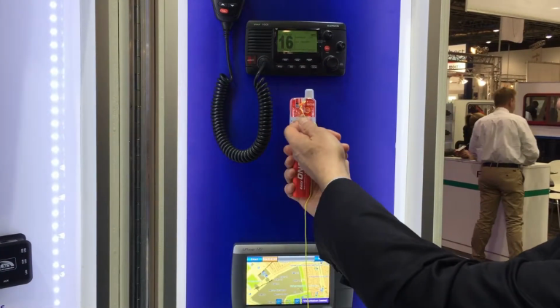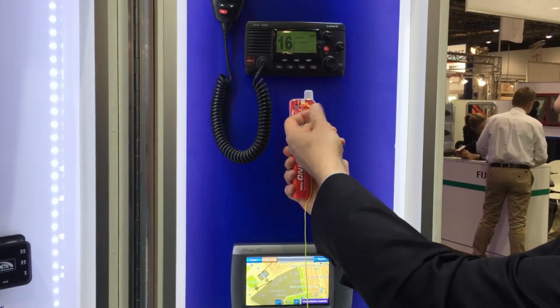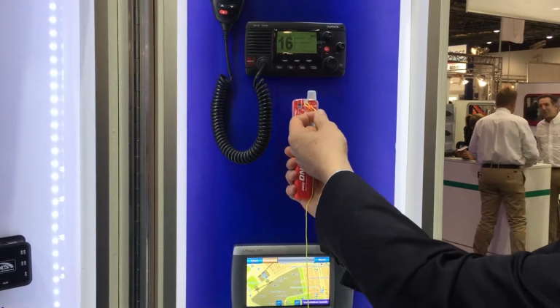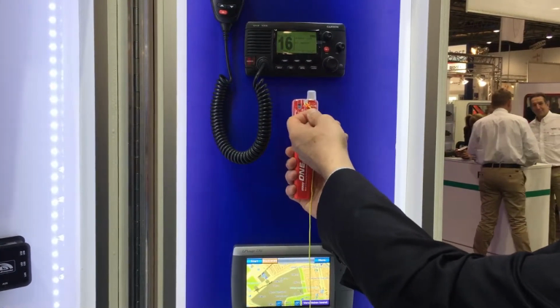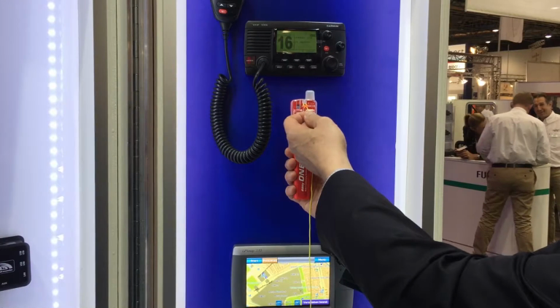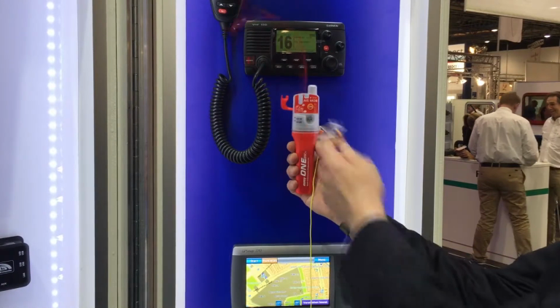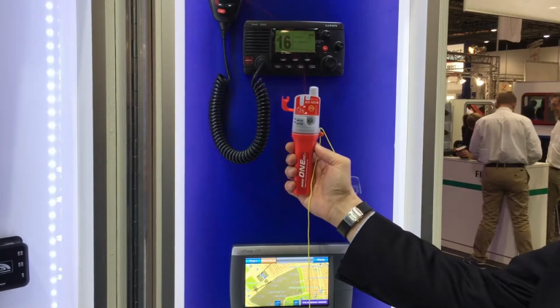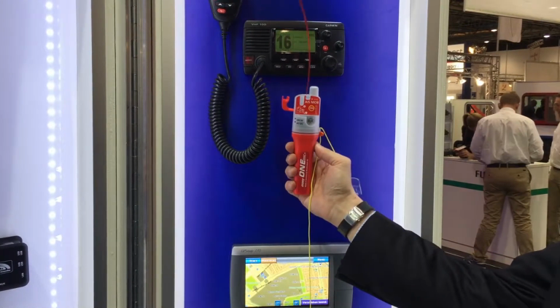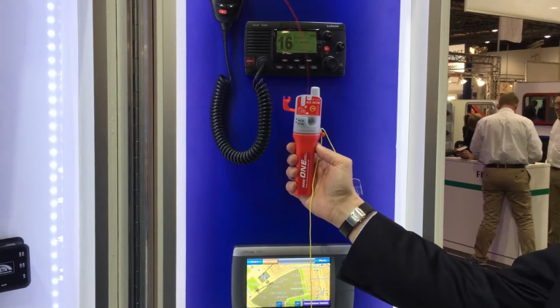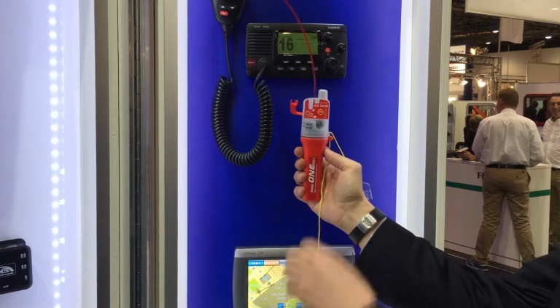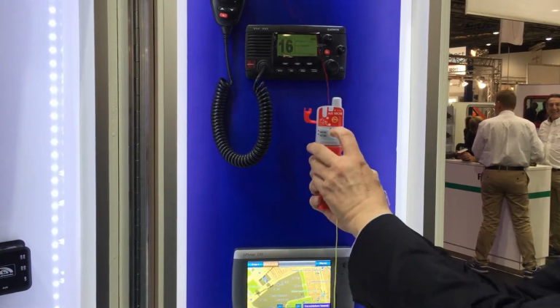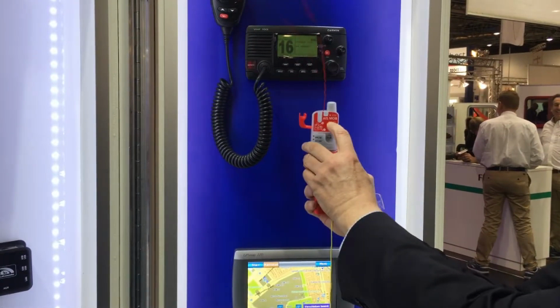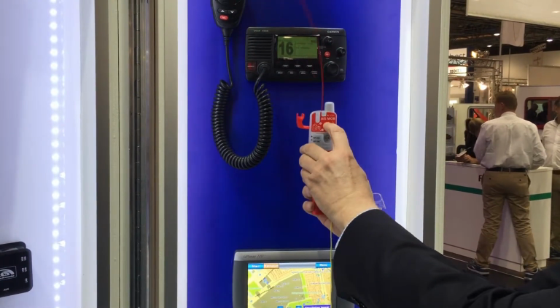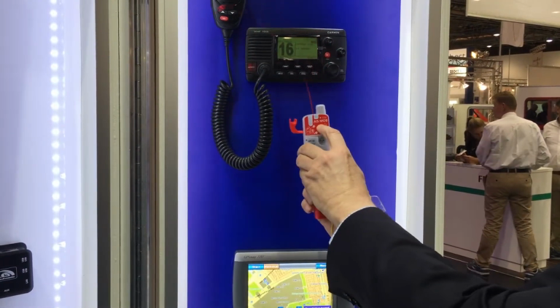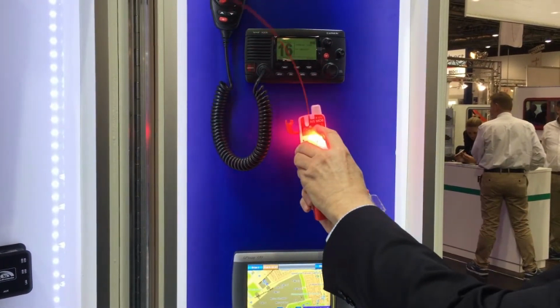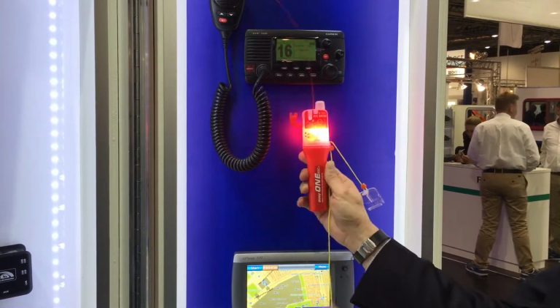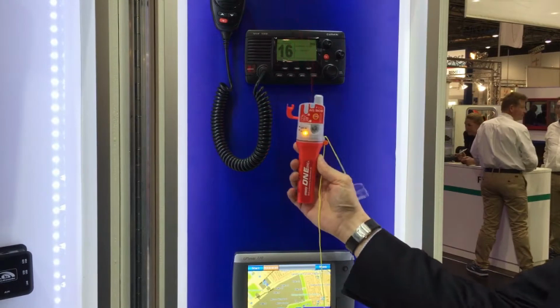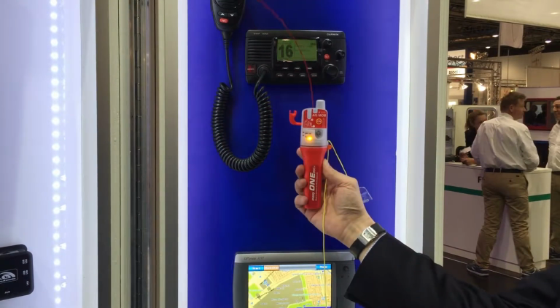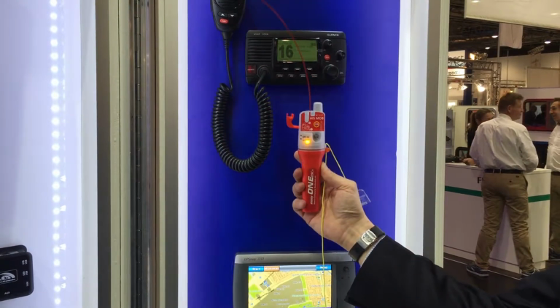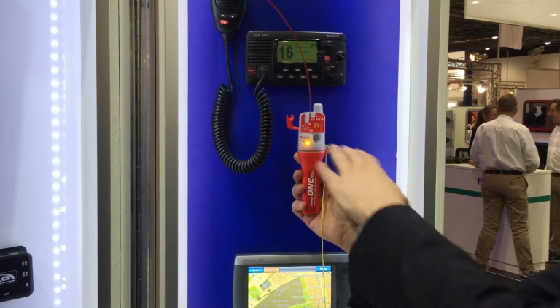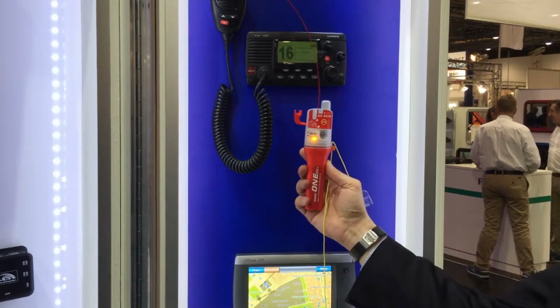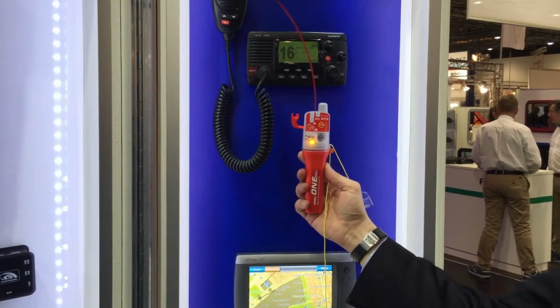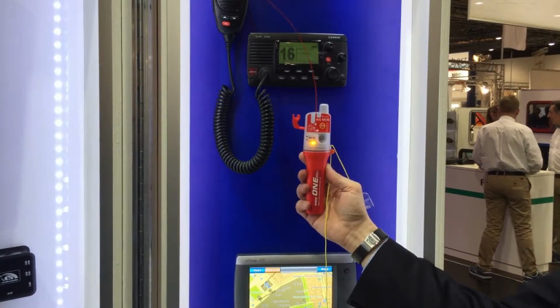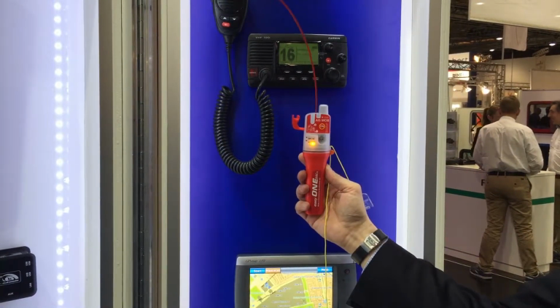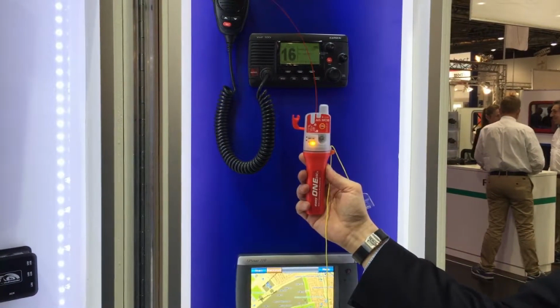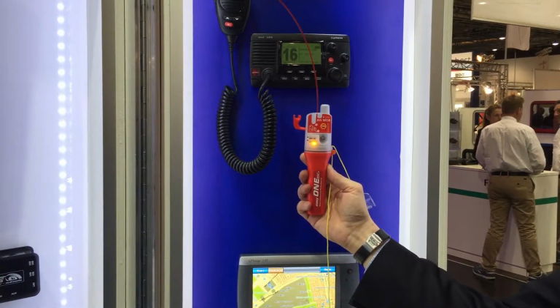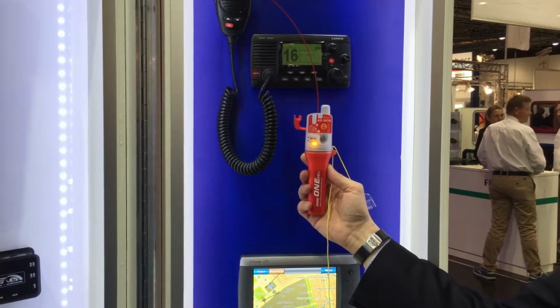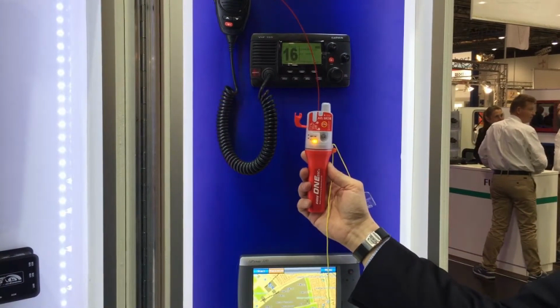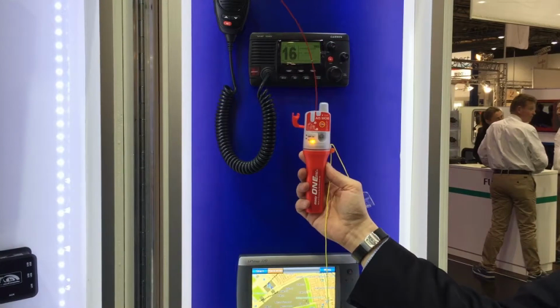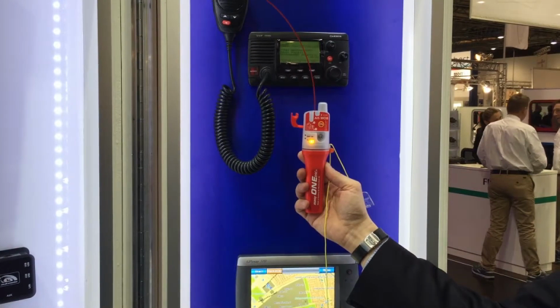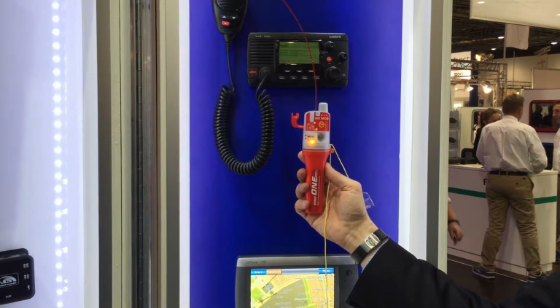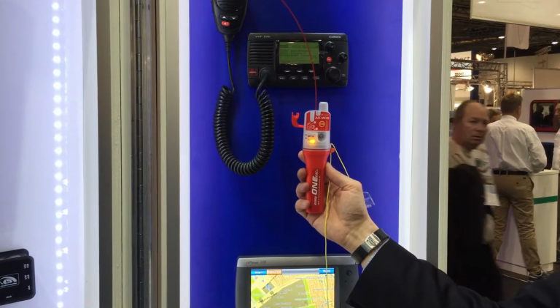I pull on this strip and I press the on button. You will see the hybrid LEDs which work as a flare.